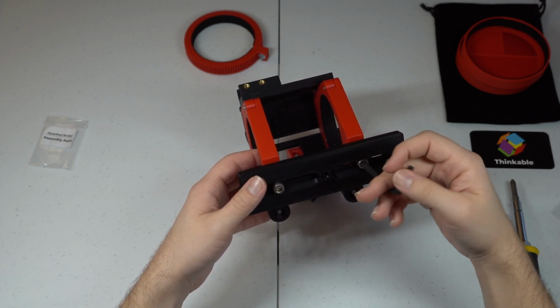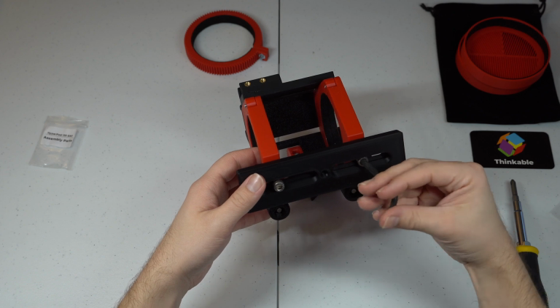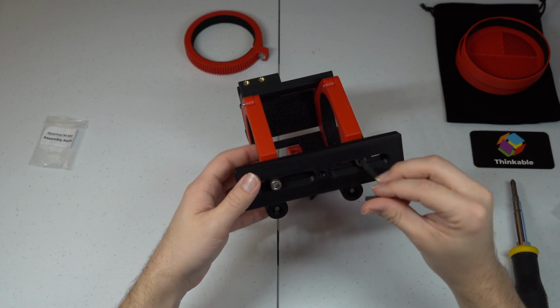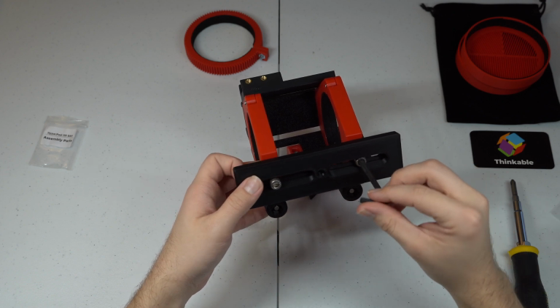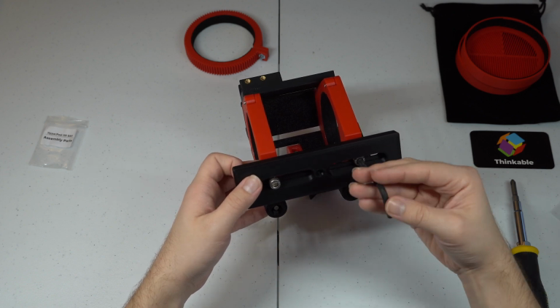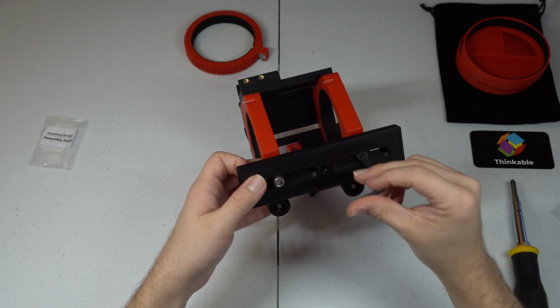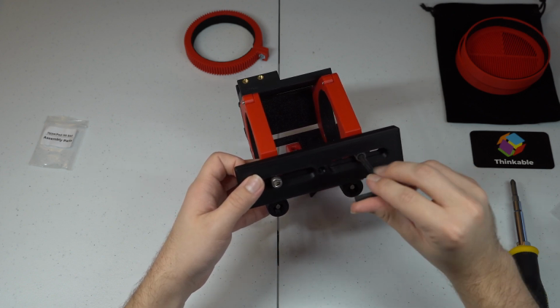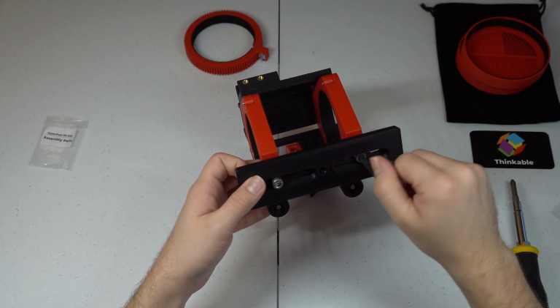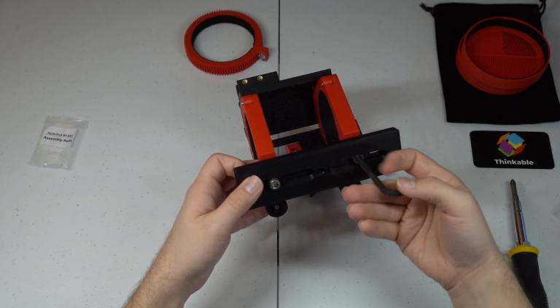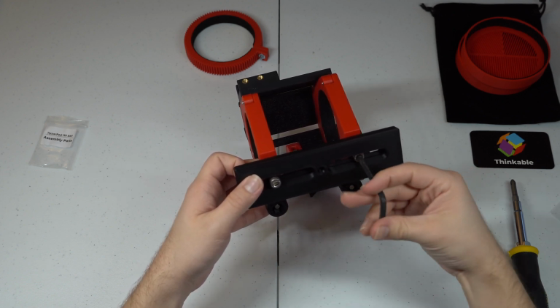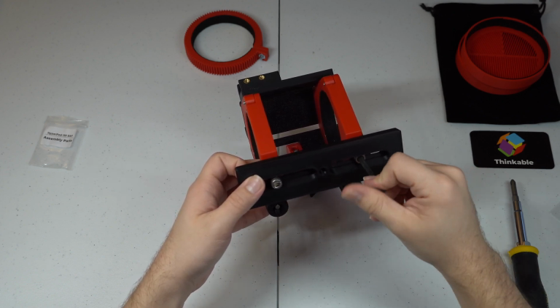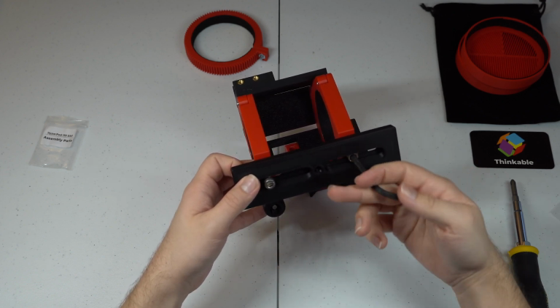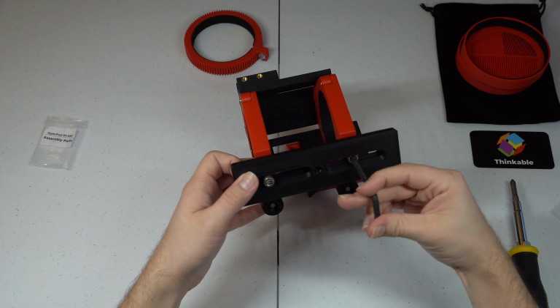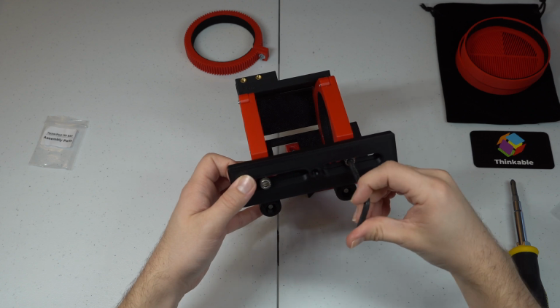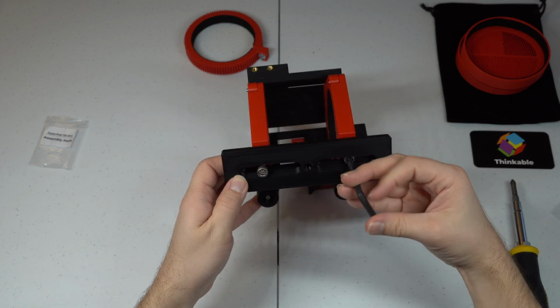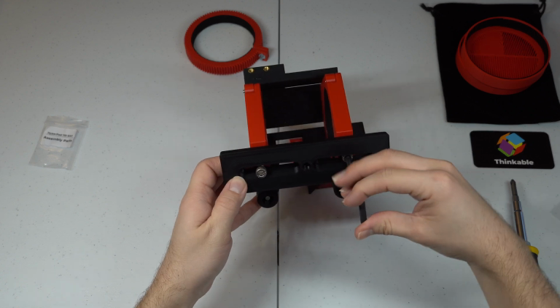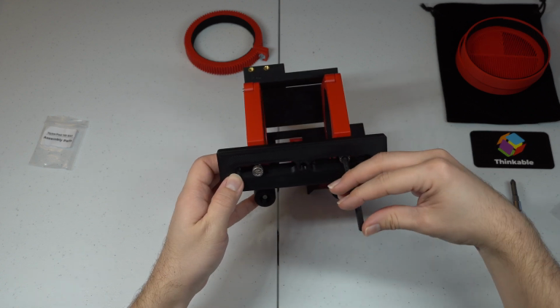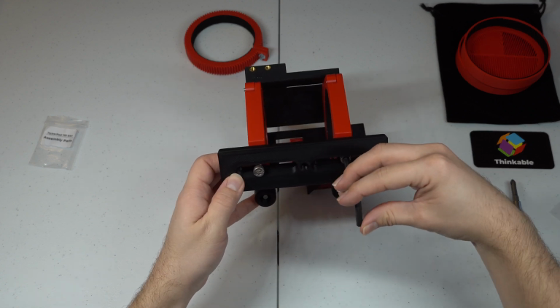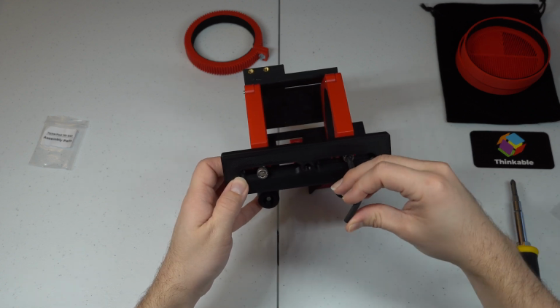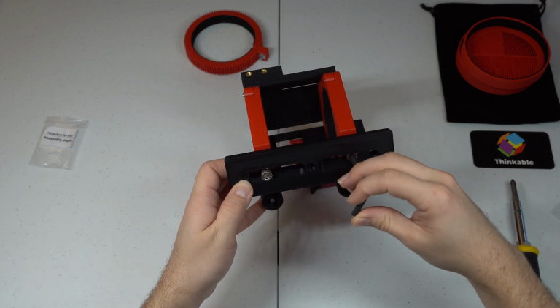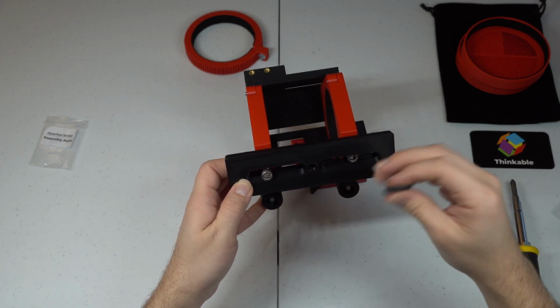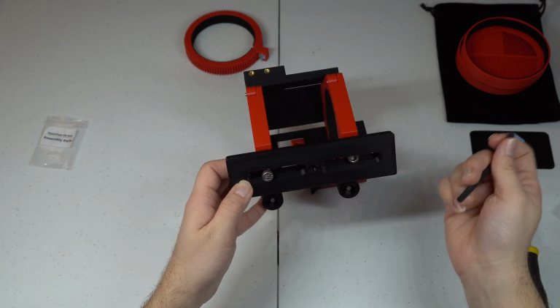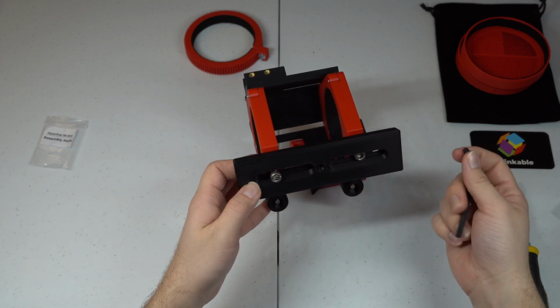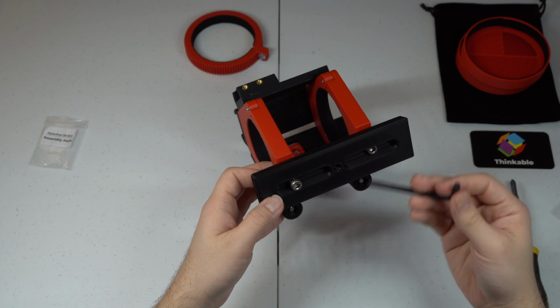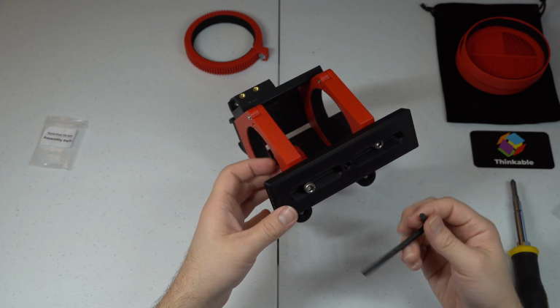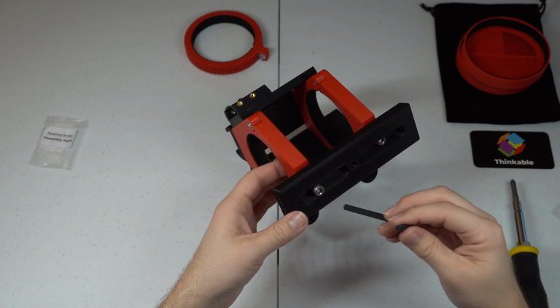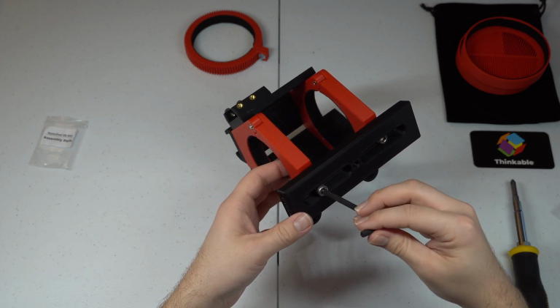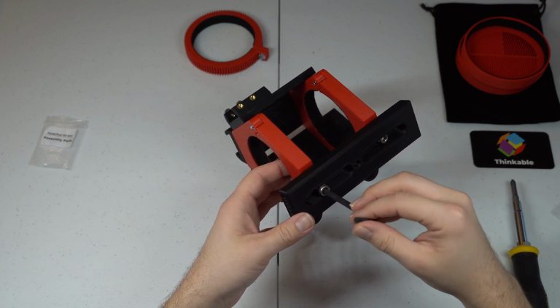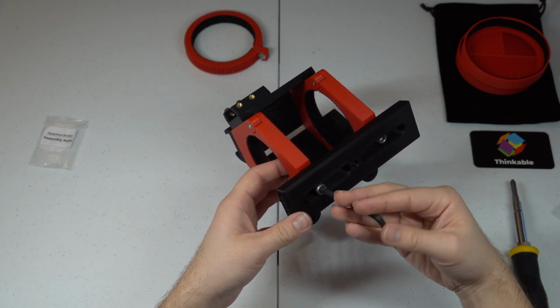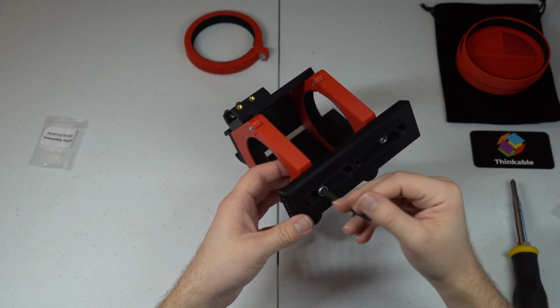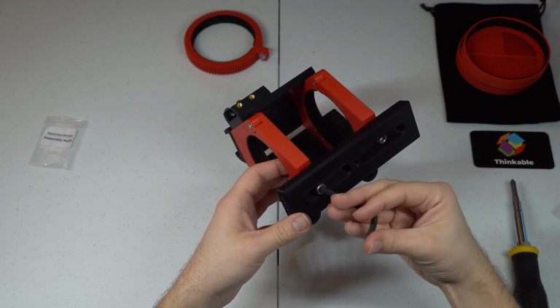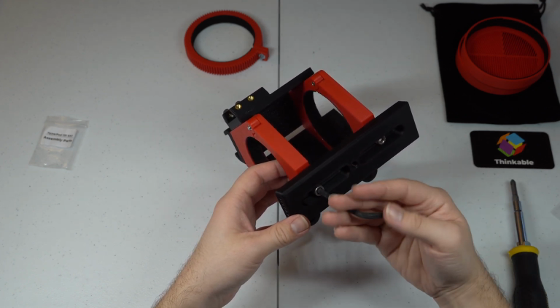I print all the parts in a strong plastic known as PETG — P-E-T-G. The parts themselves are really strong, but they aren't metal; they're 3D printed. So be sure to not over-tighten and damage the parts.